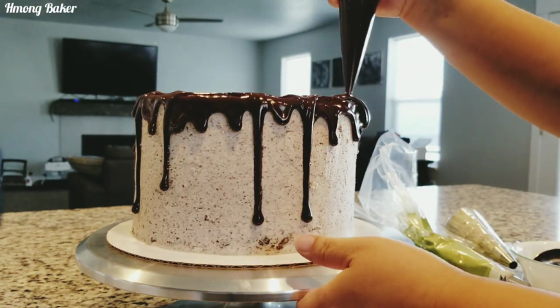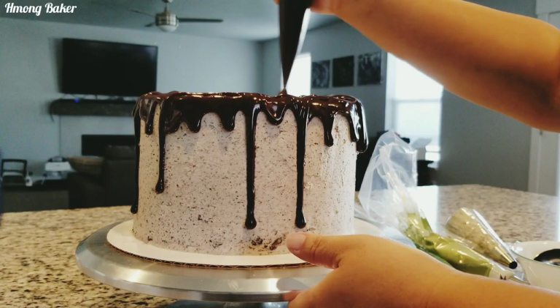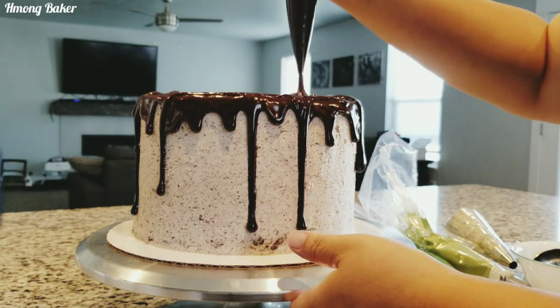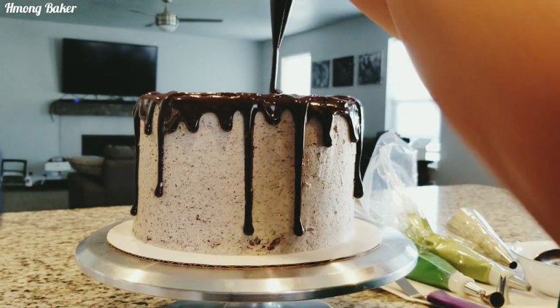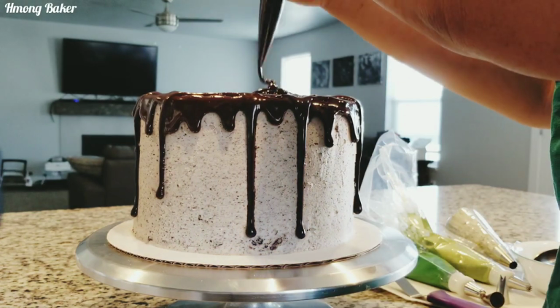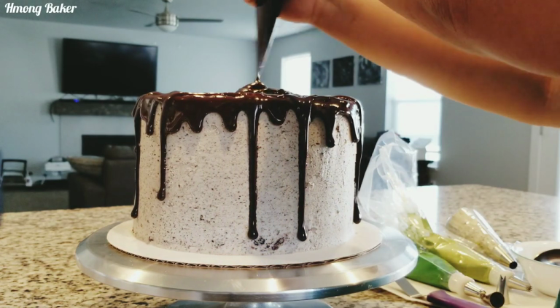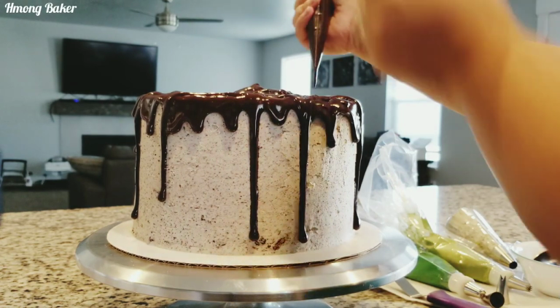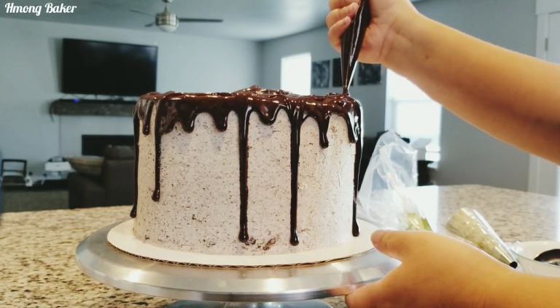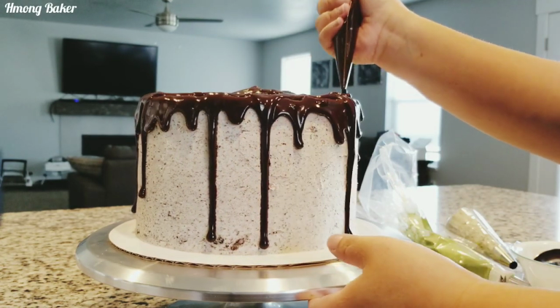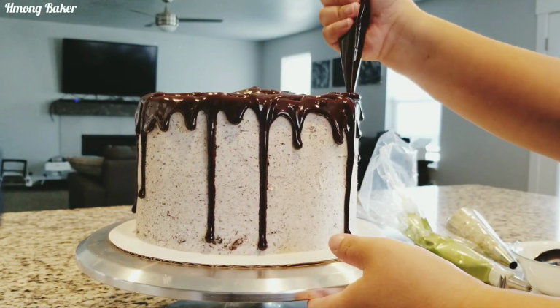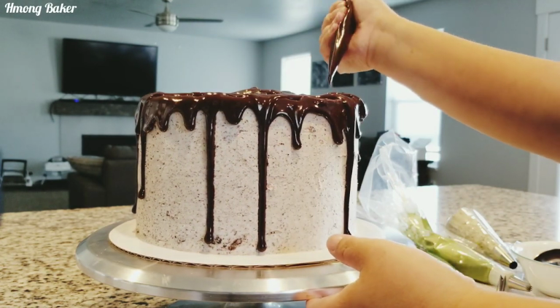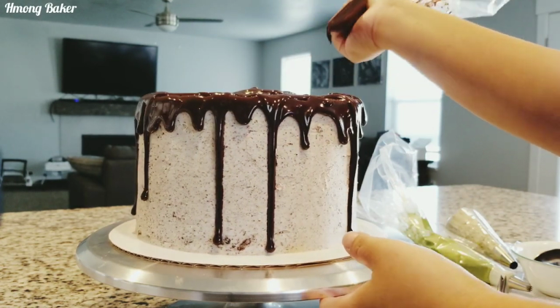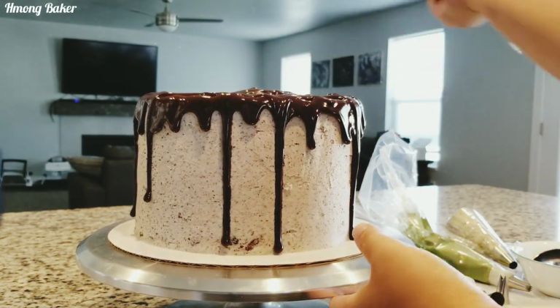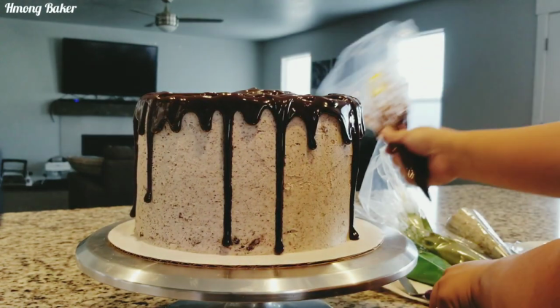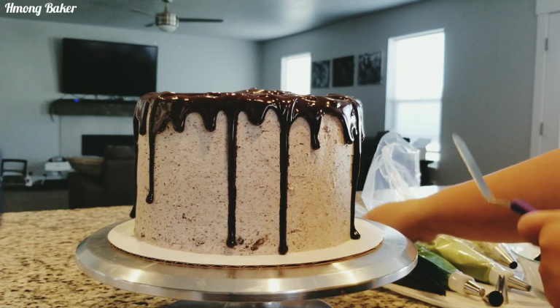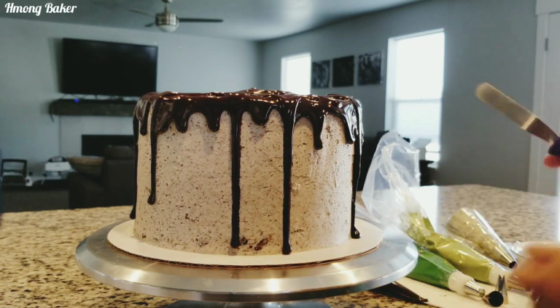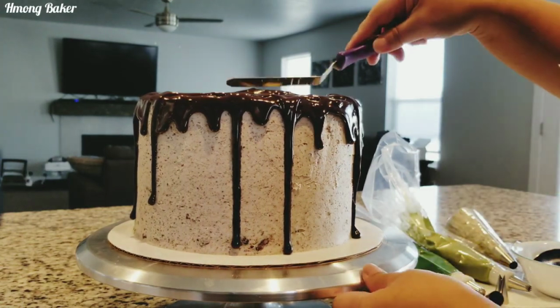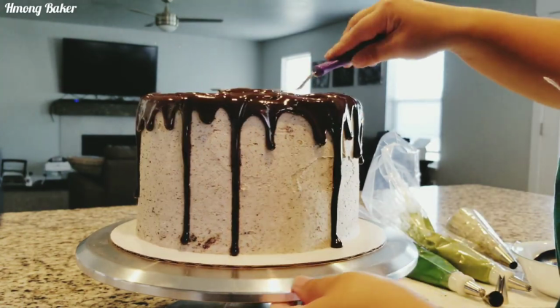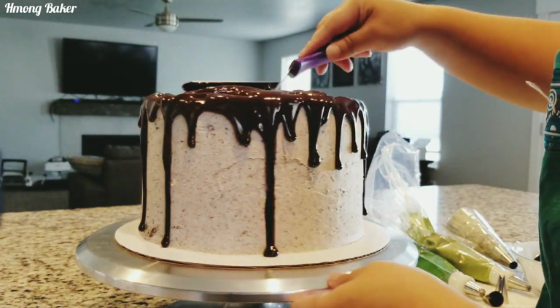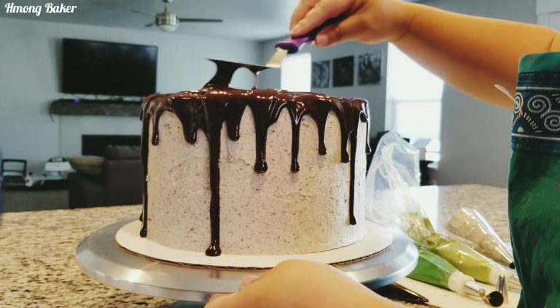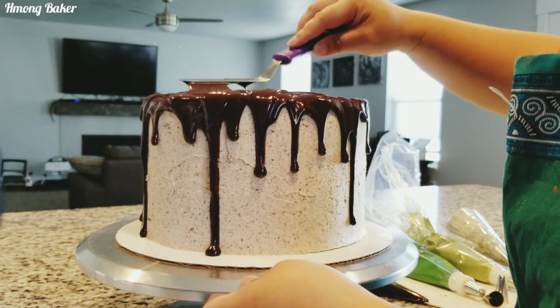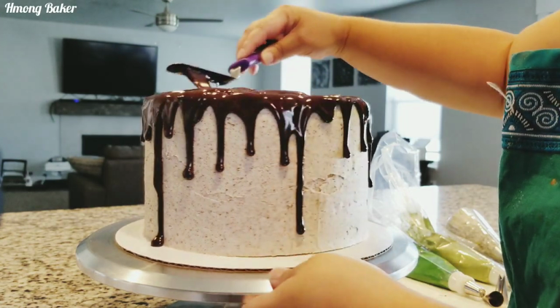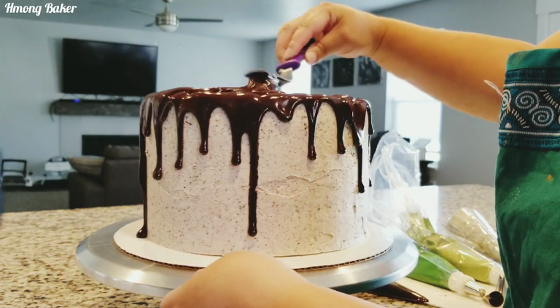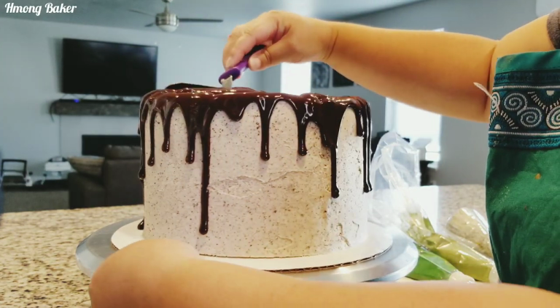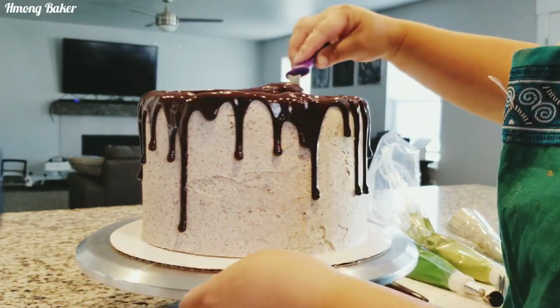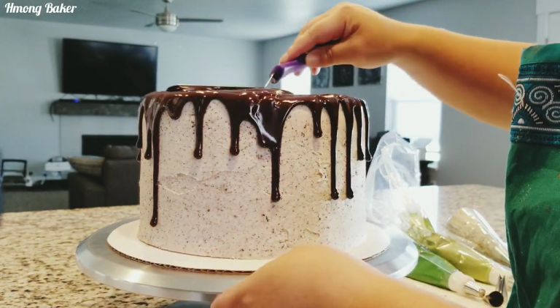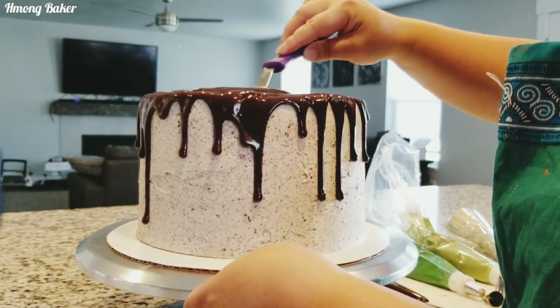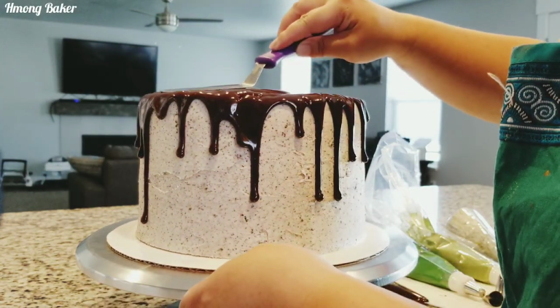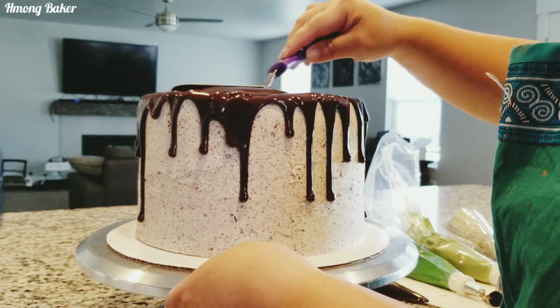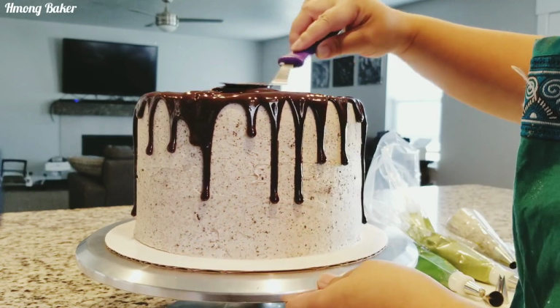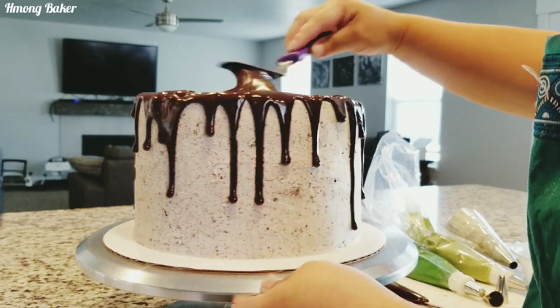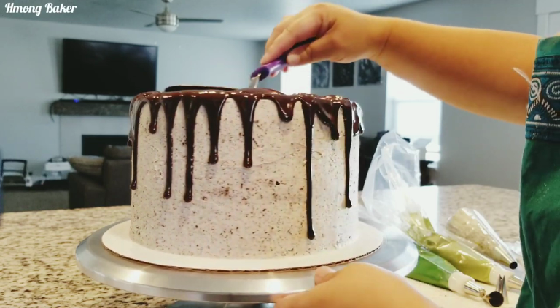The rest of my ganache goes onto the top, and then I'm smoothing off the ganache on top.